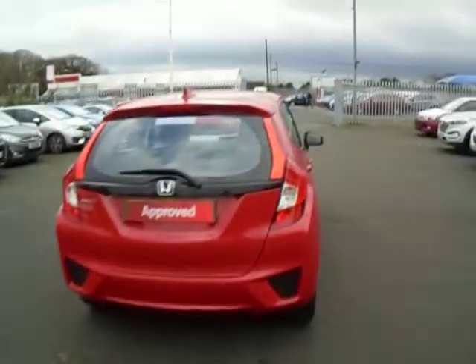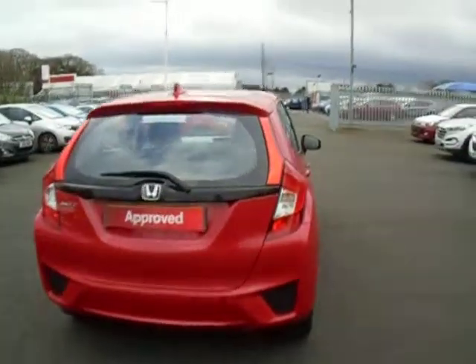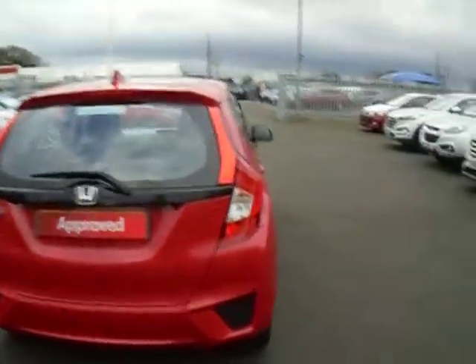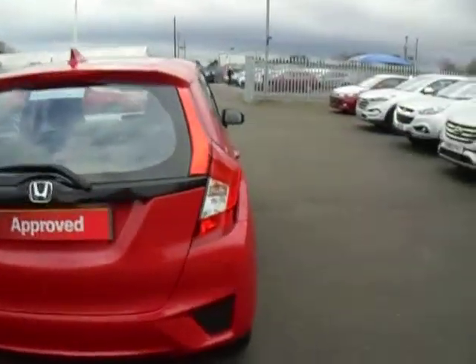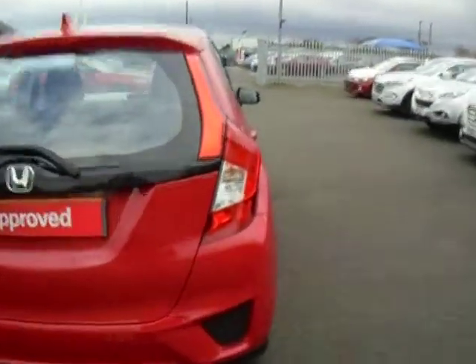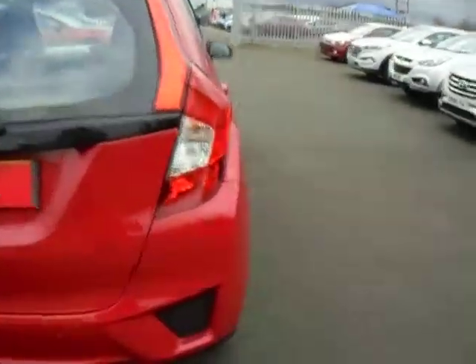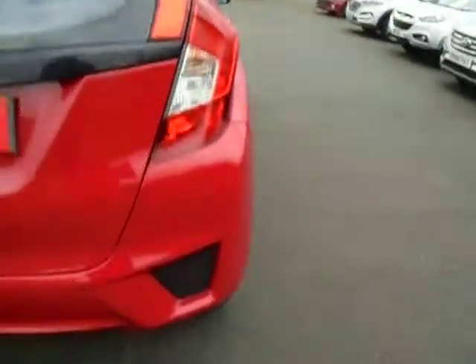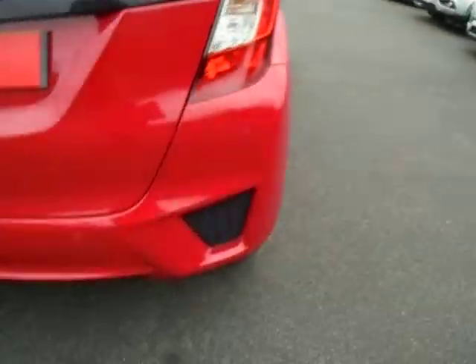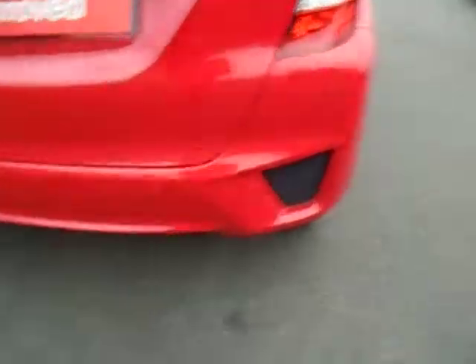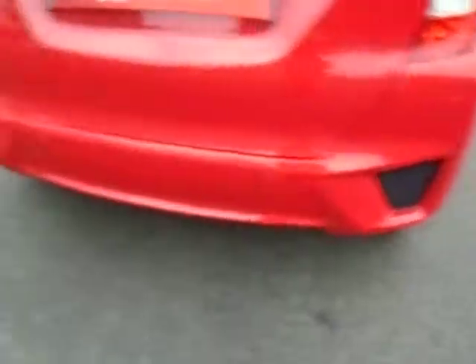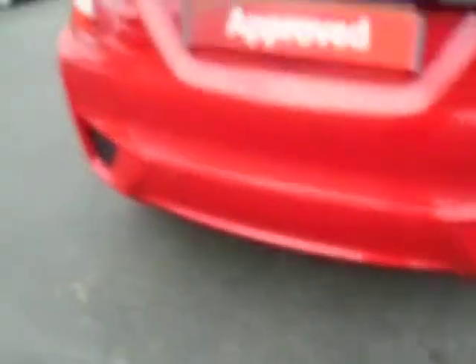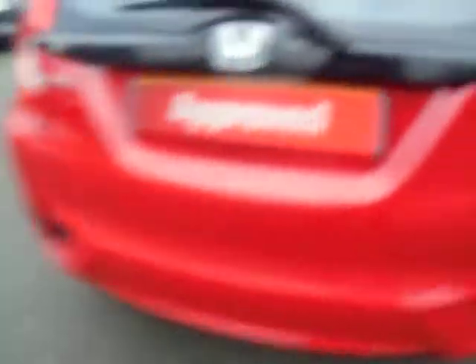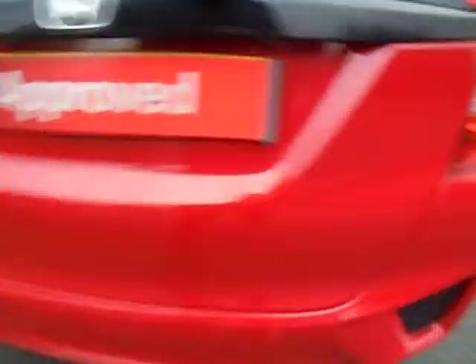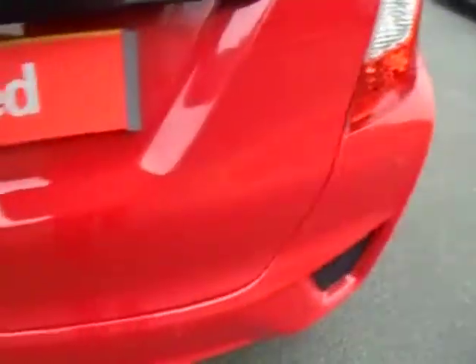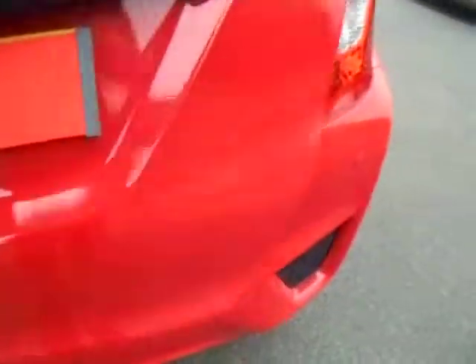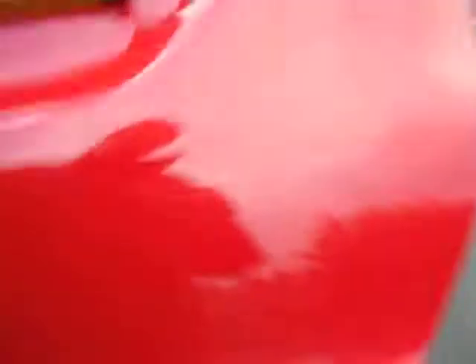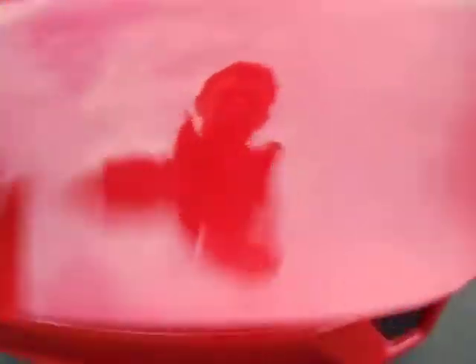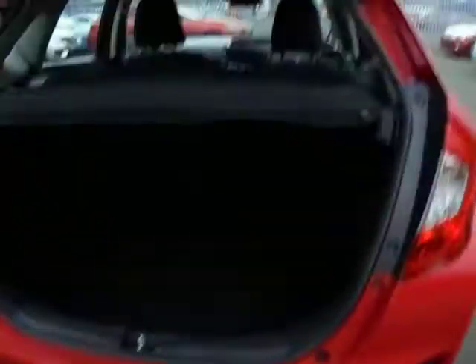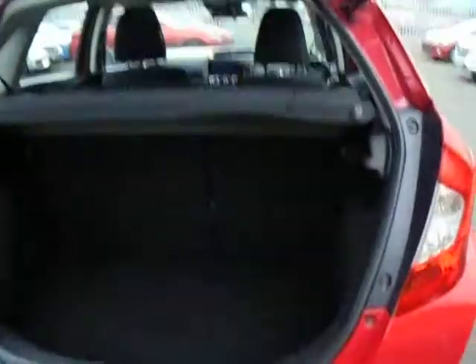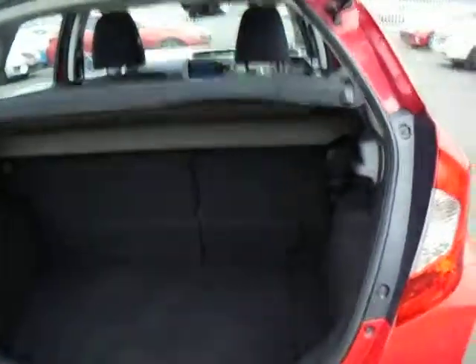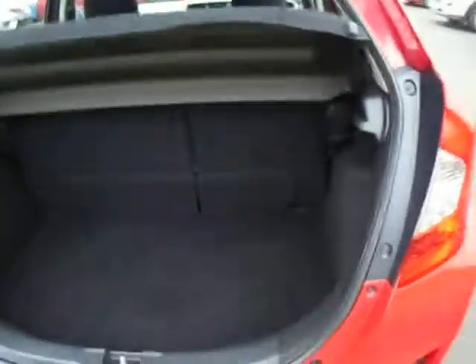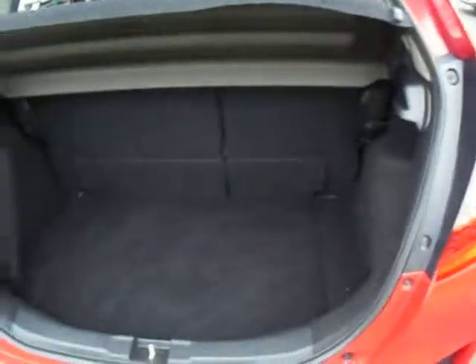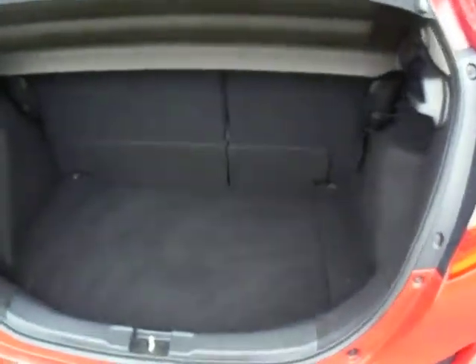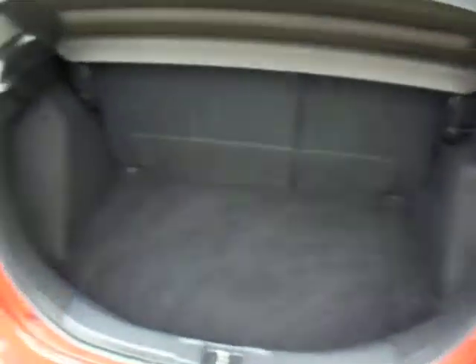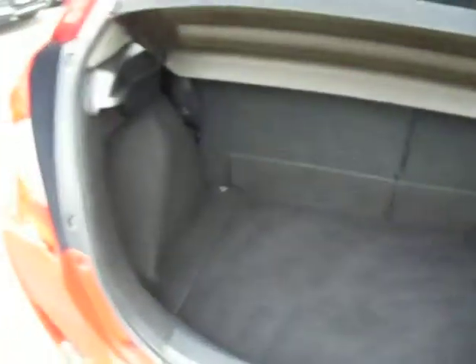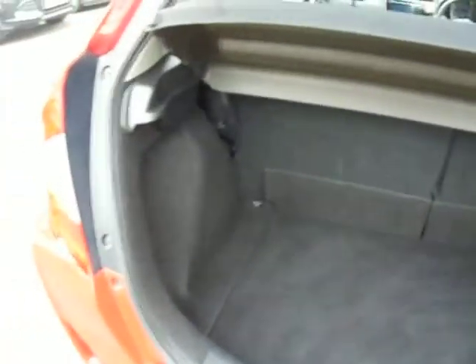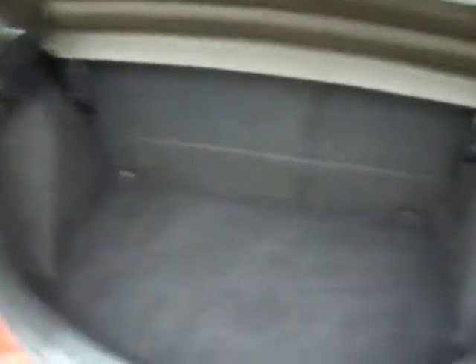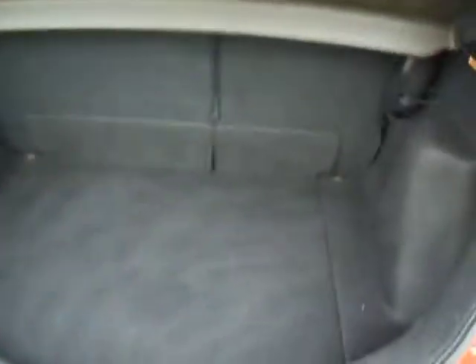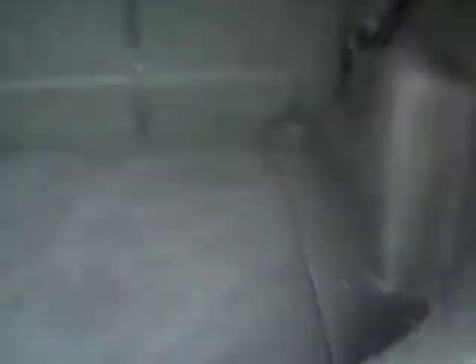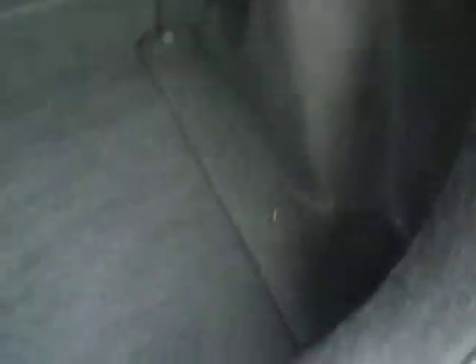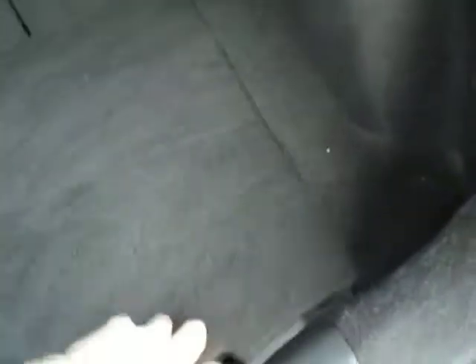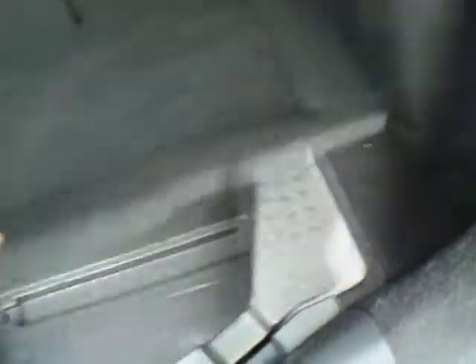Starting from the rear of the vehicle, it's got rear parking sensors. For a small car it has got a very large boot as well, with some added storage just underneath.